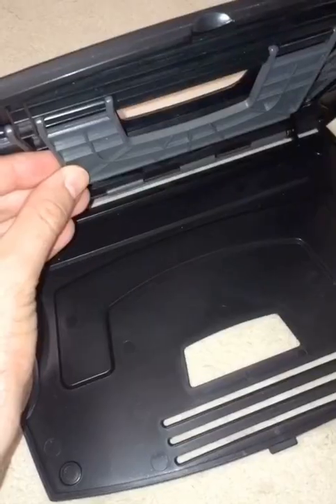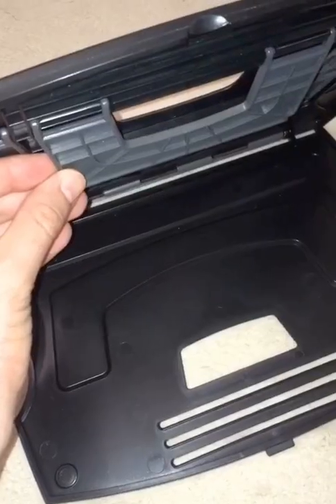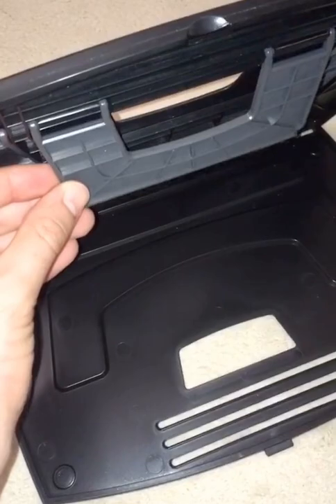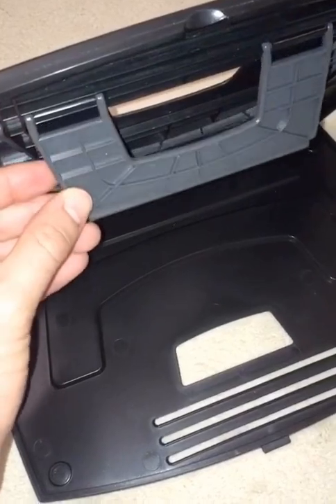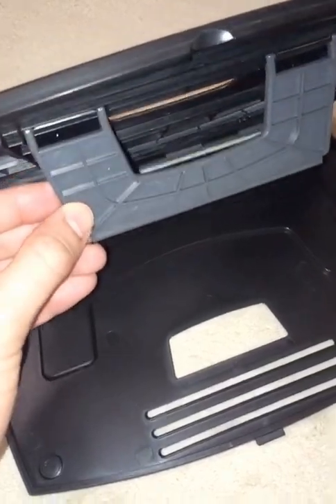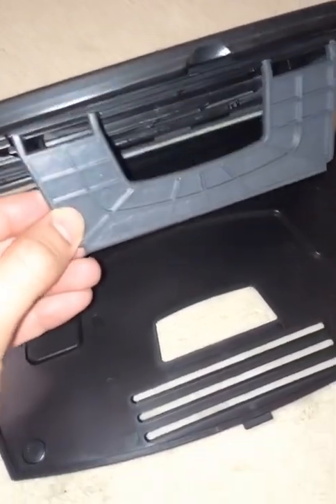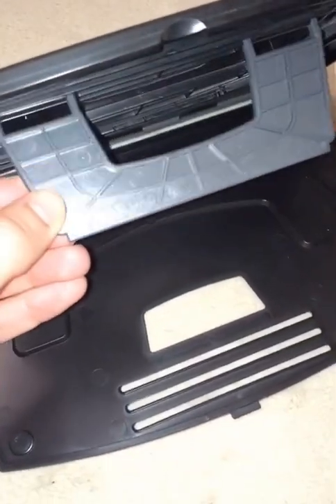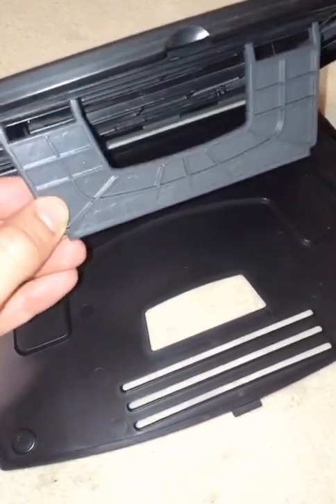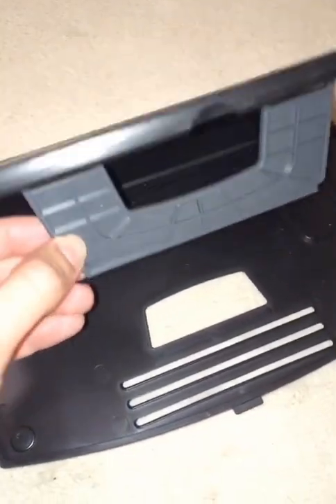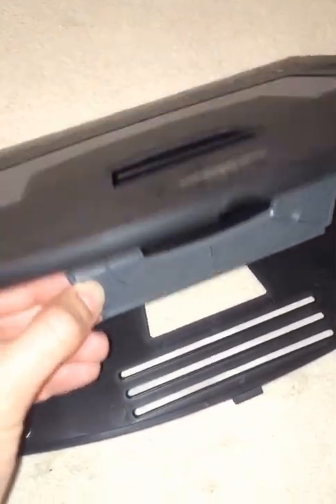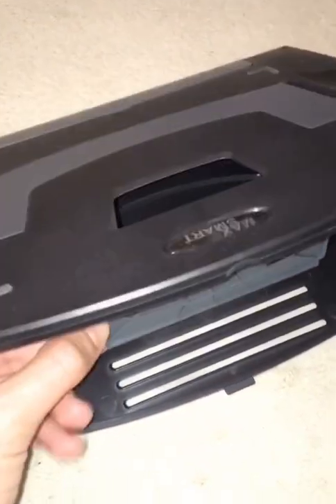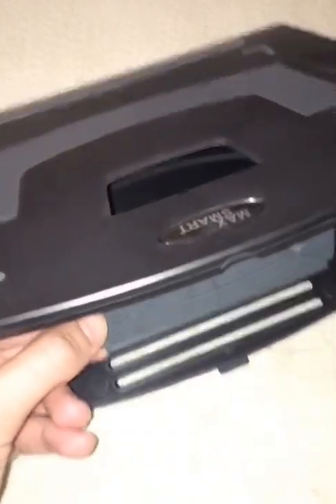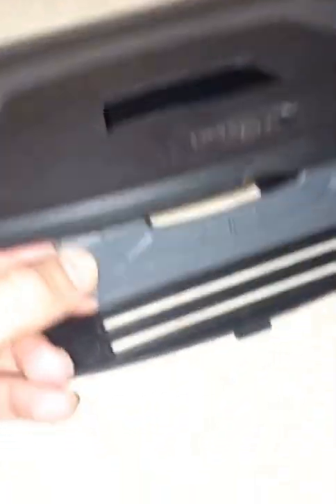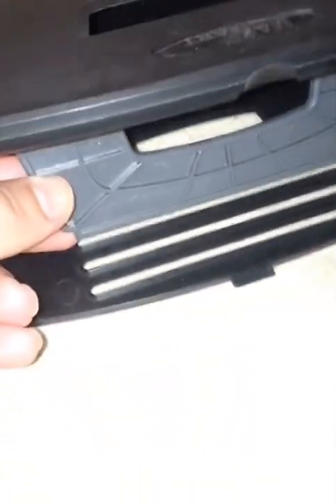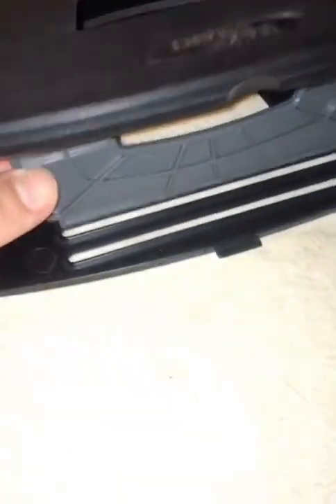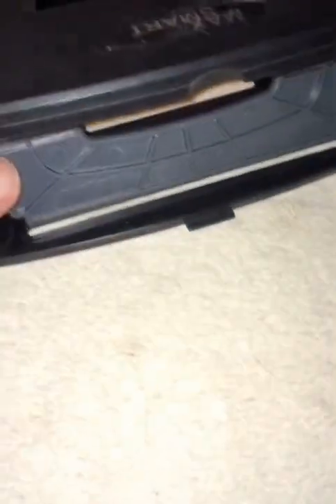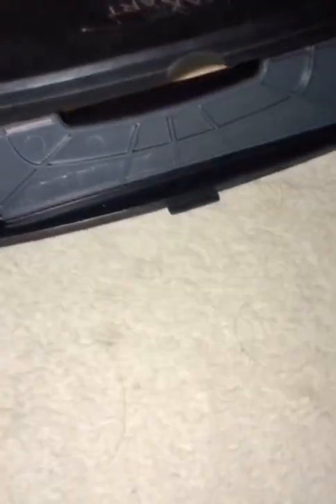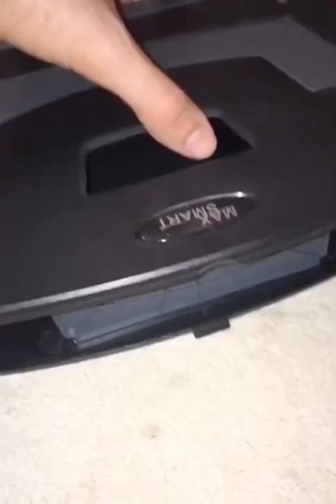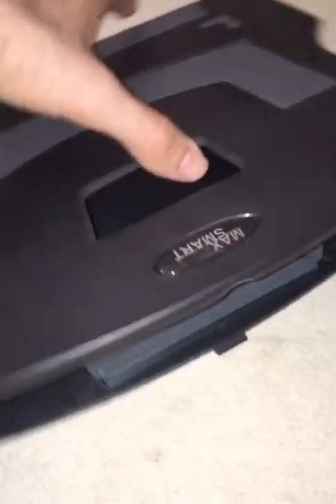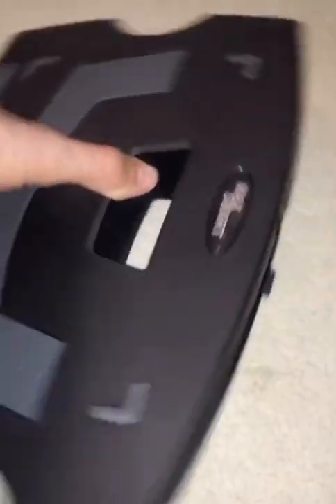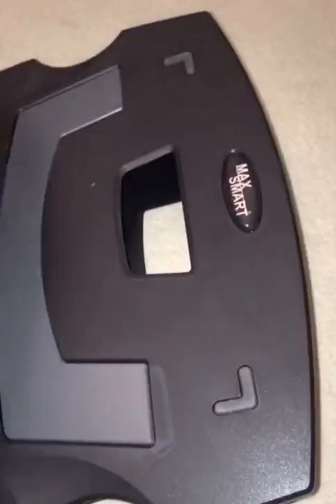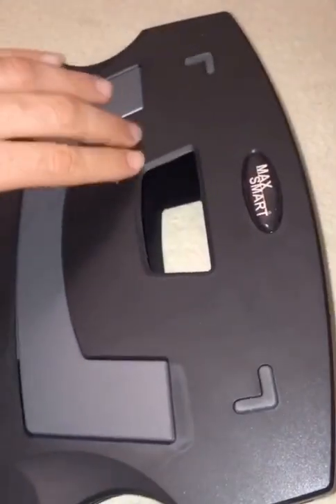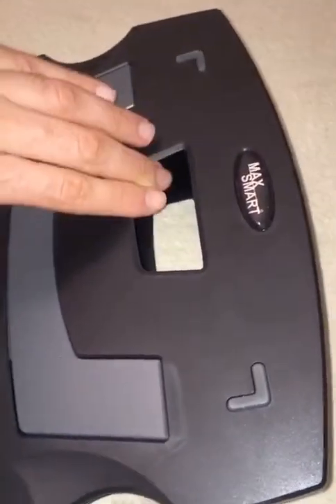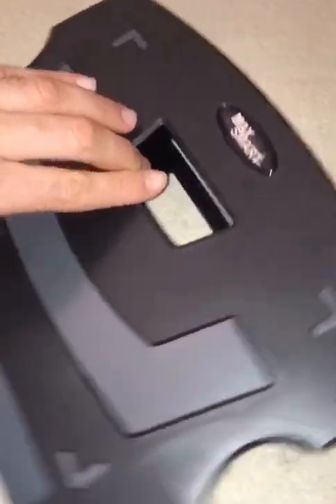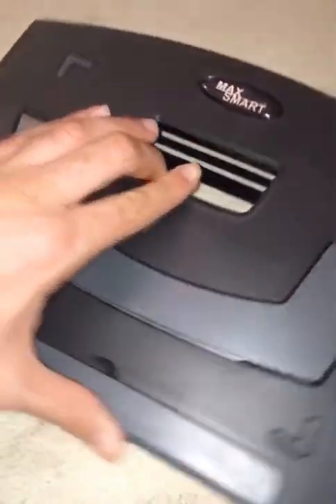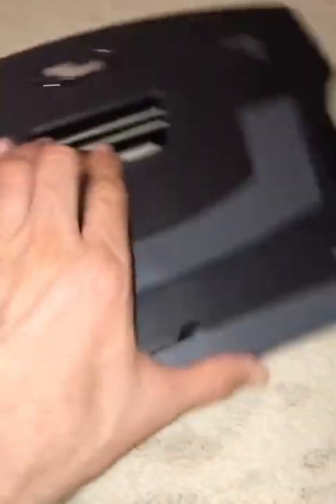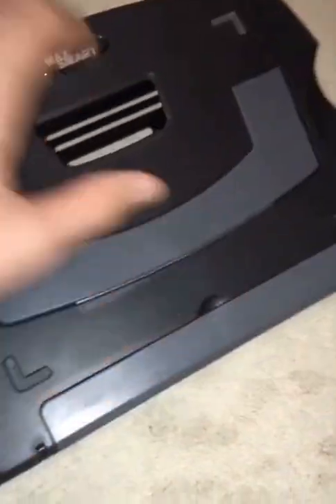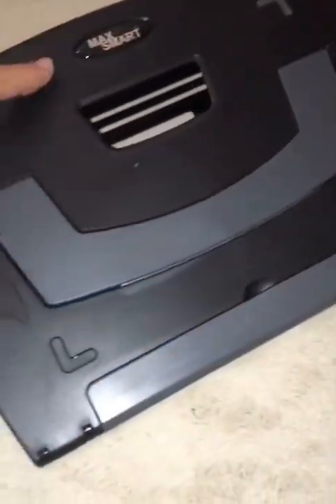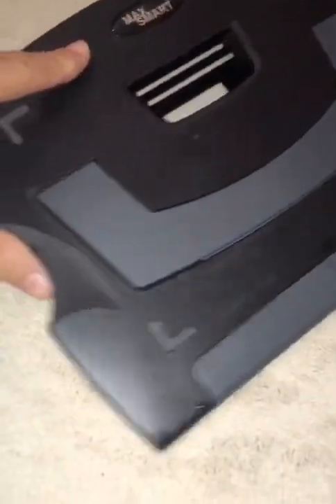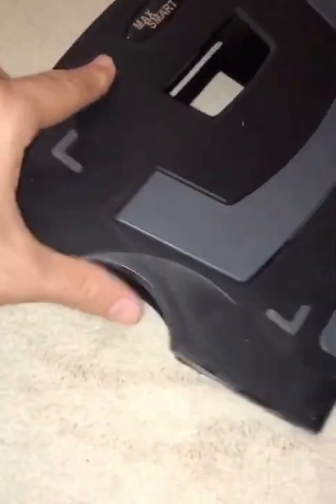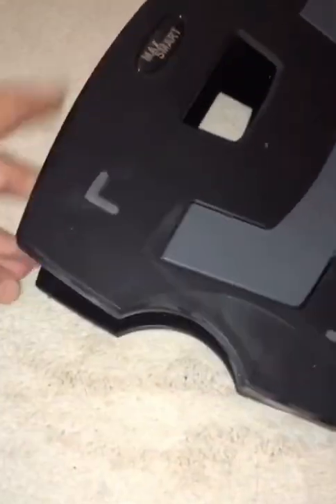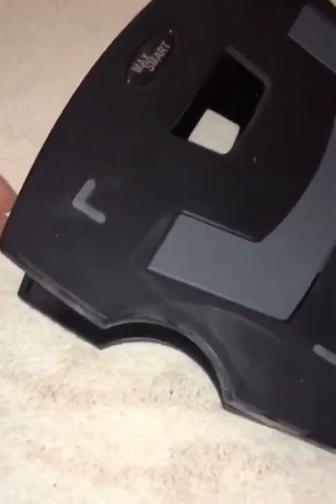And then this is the back view. This lid kind of comes here and you can kind of connect it. So we turn it around and you can see now it kind of creates an angle for your device.